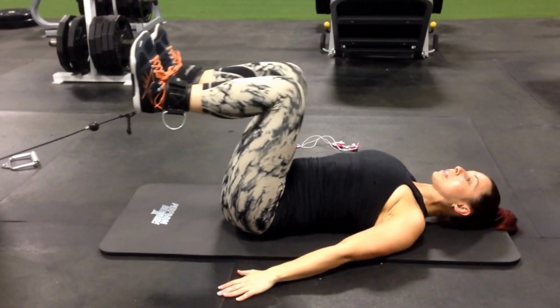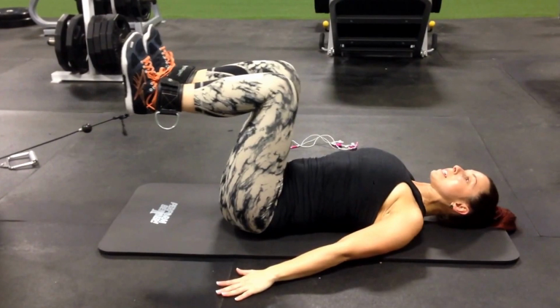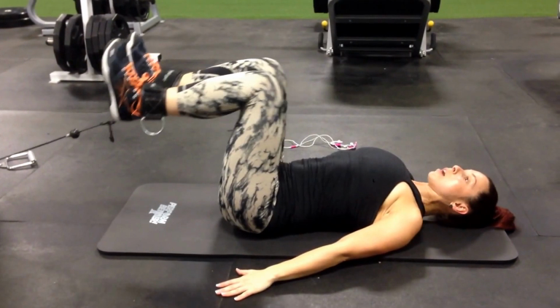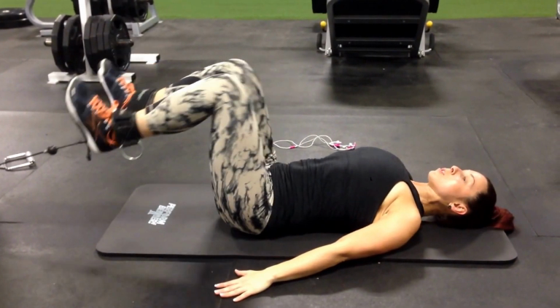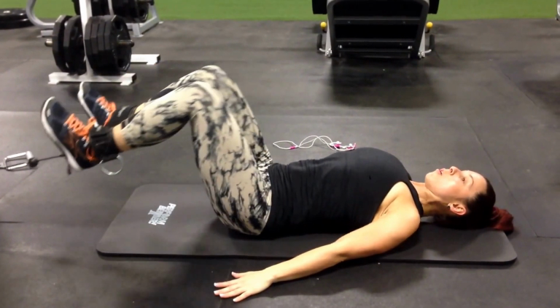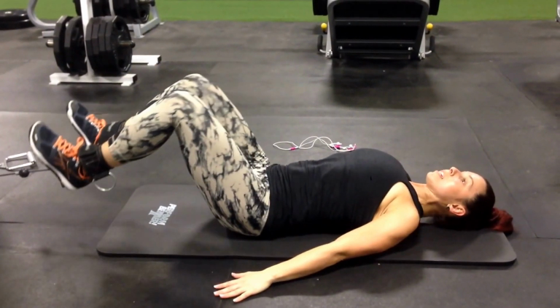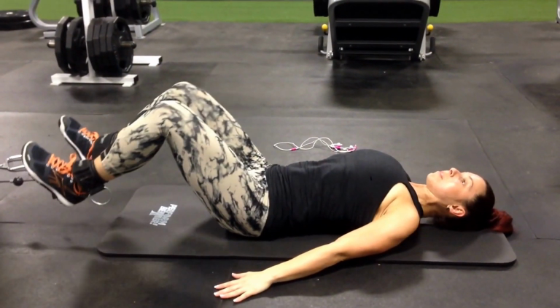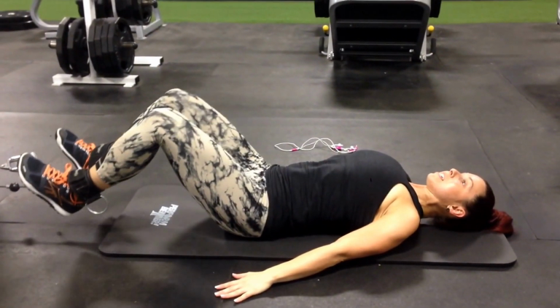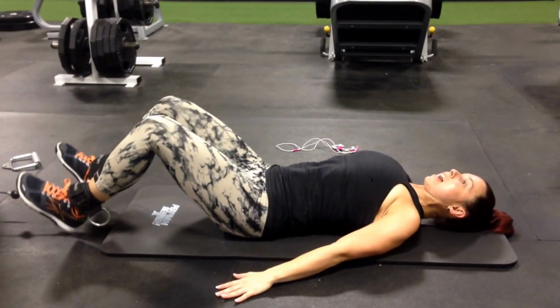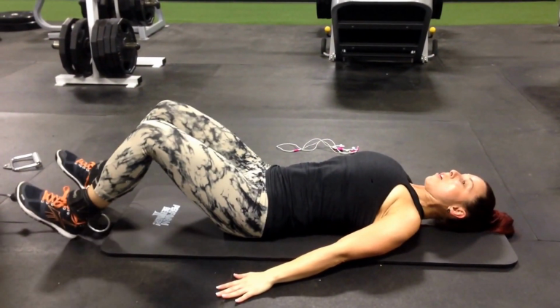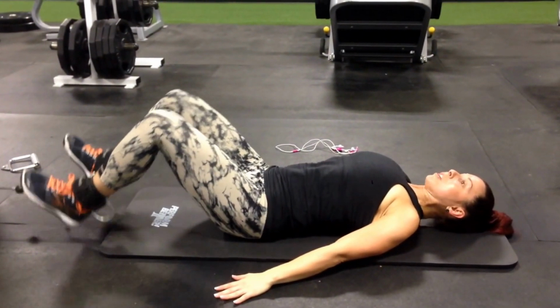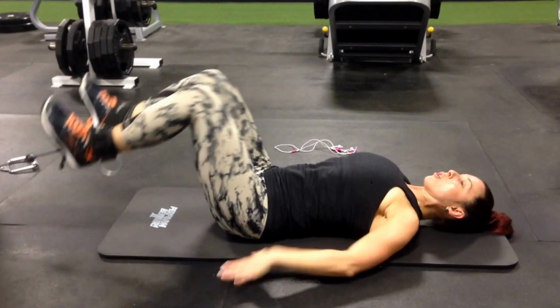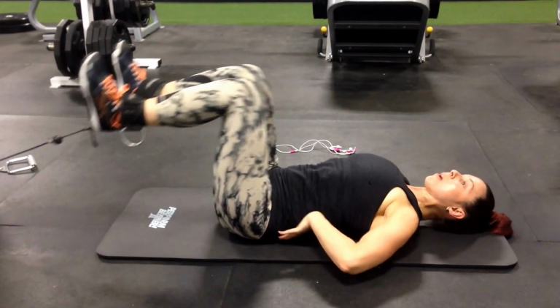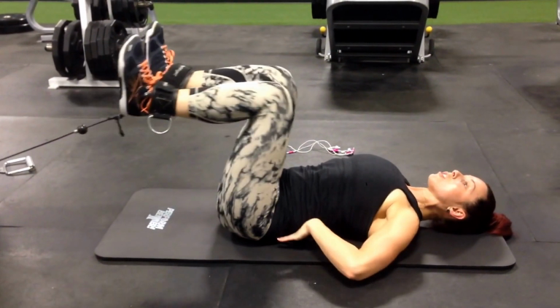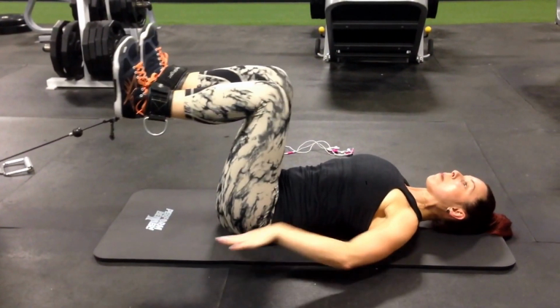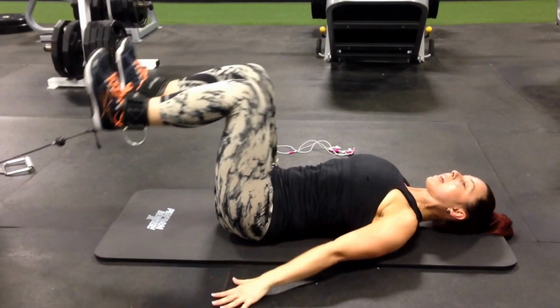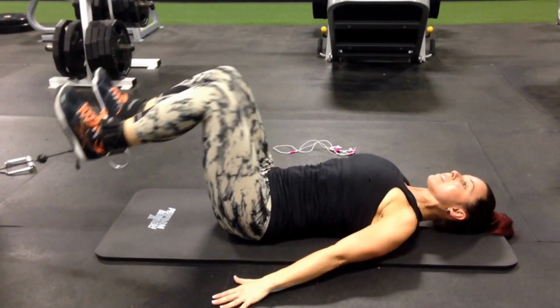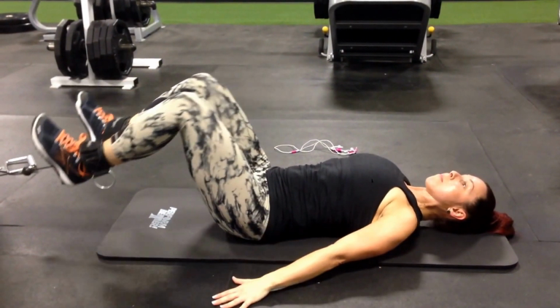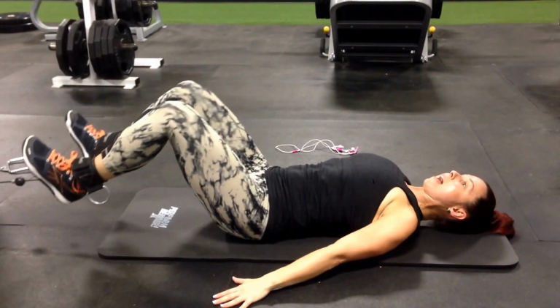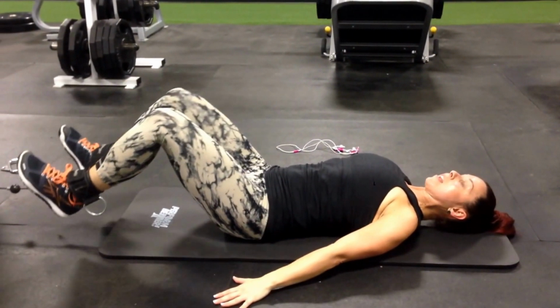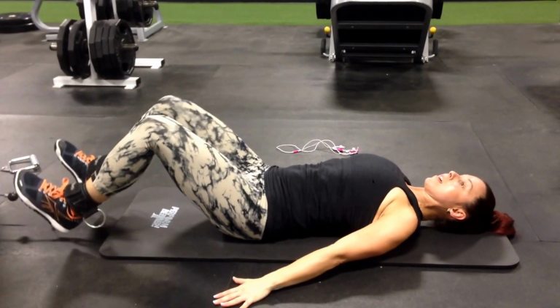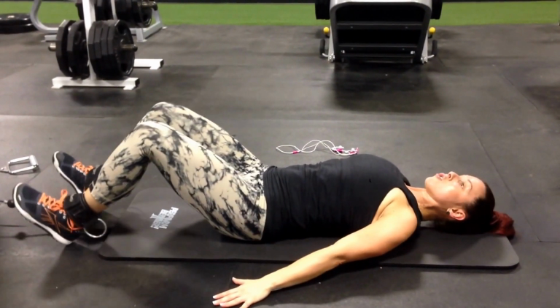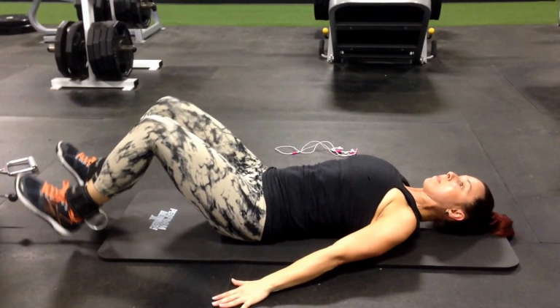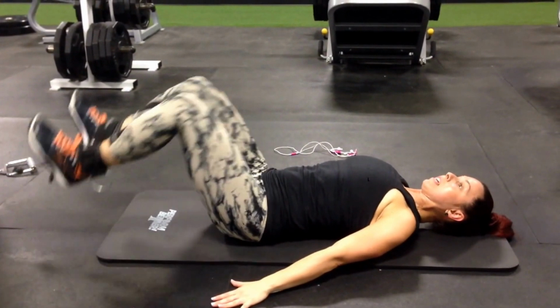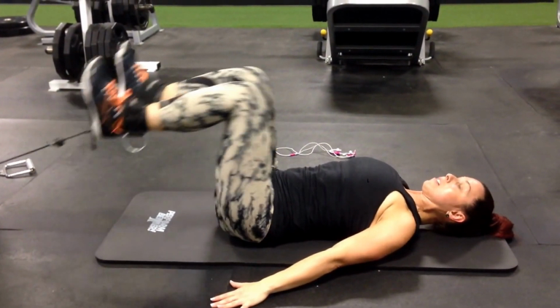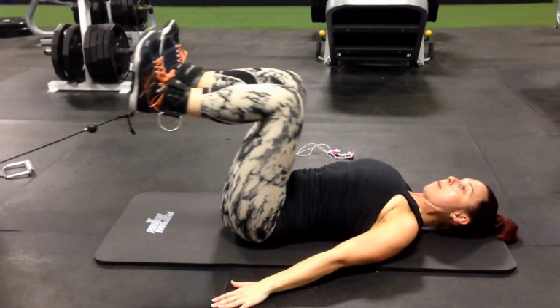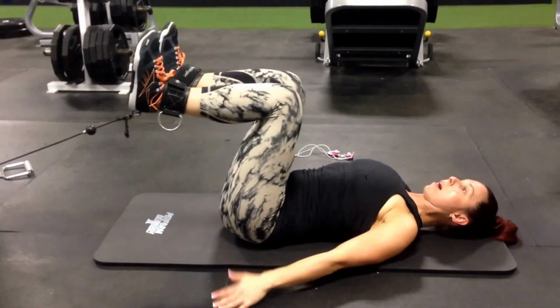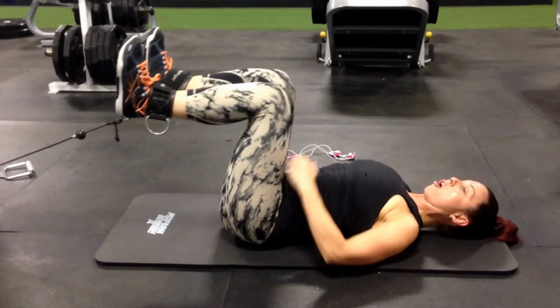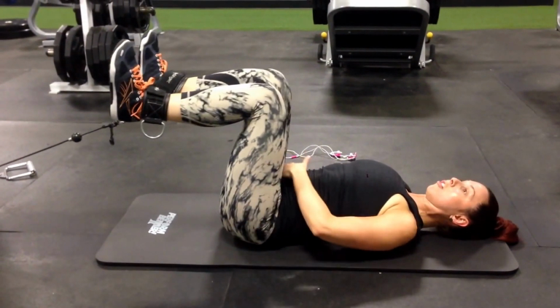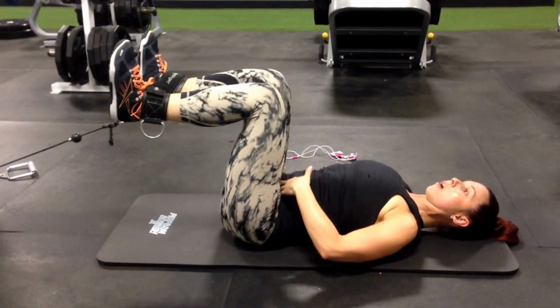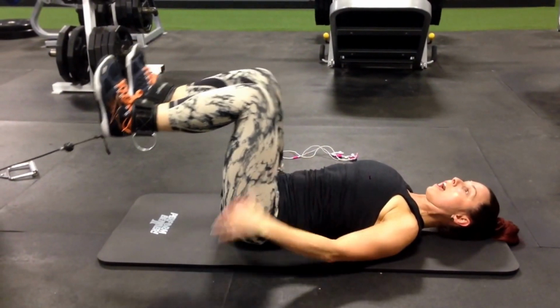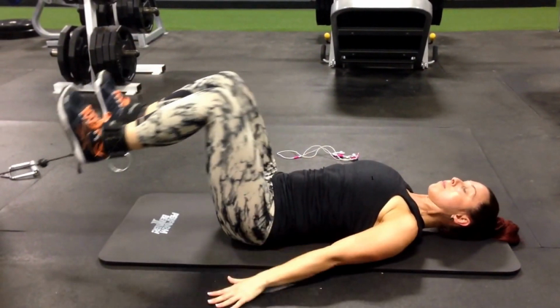Bring the knees up. Slowly tap the knees down. Make sure you're pressing your back into the mat. Drop the heels. Come up. All your abs.